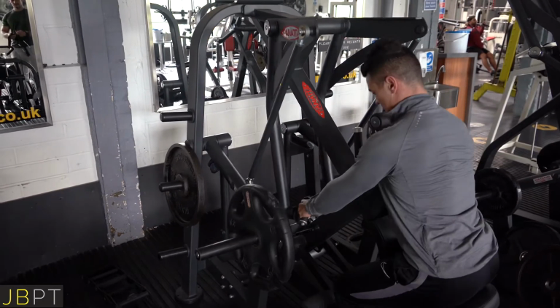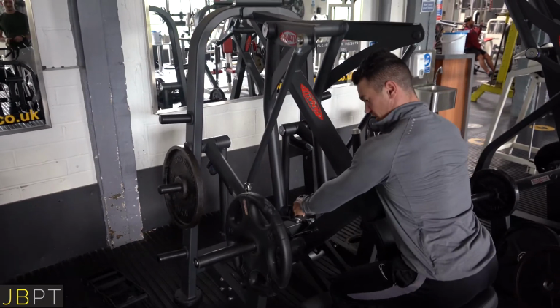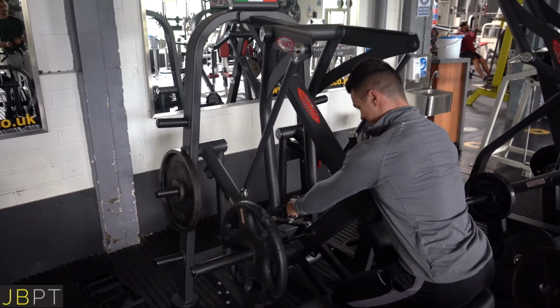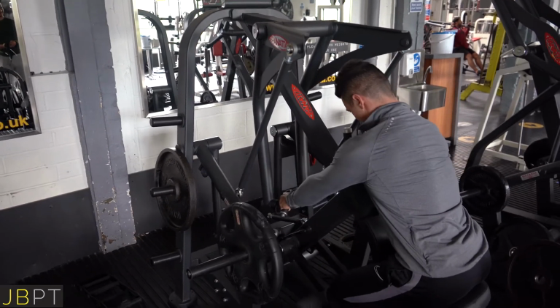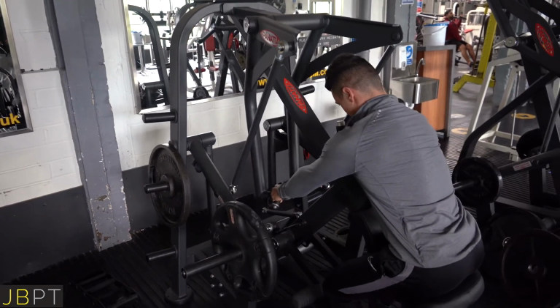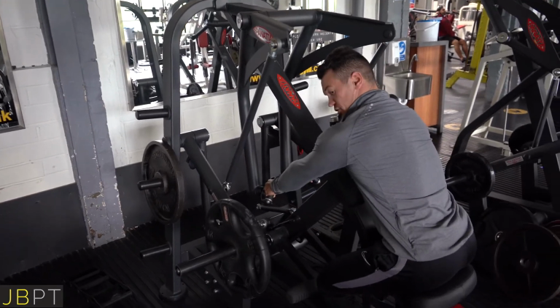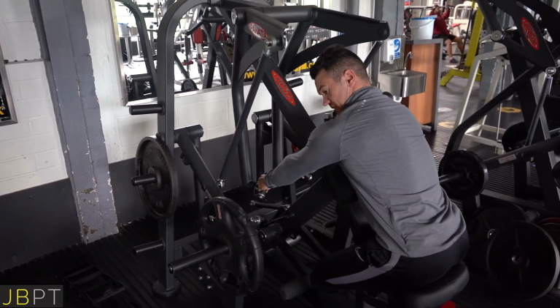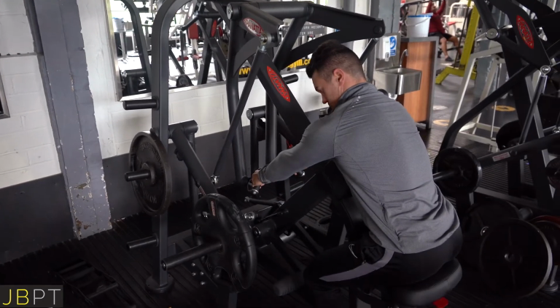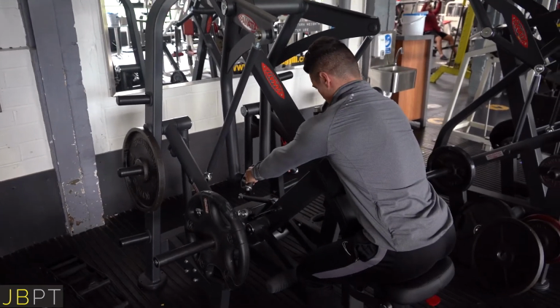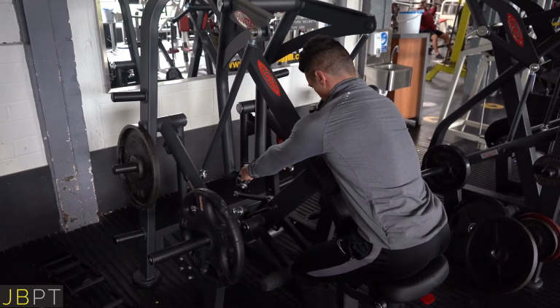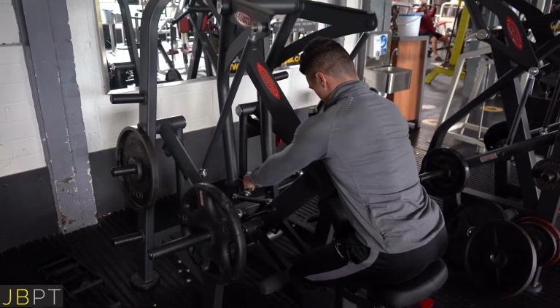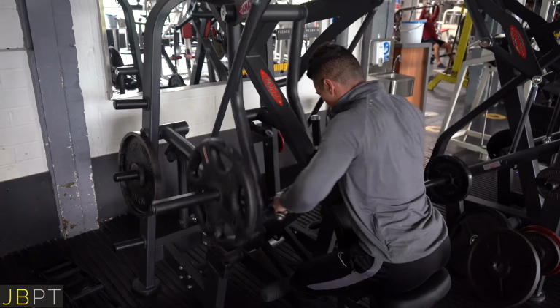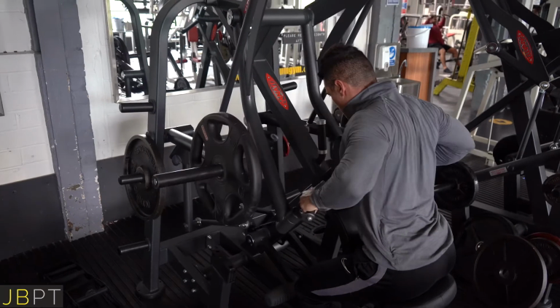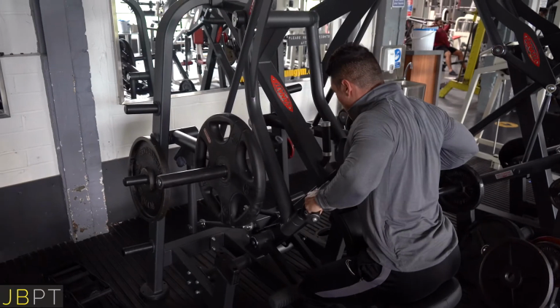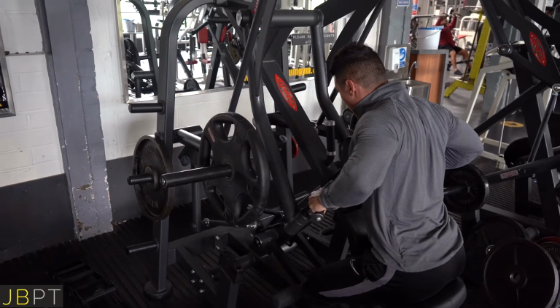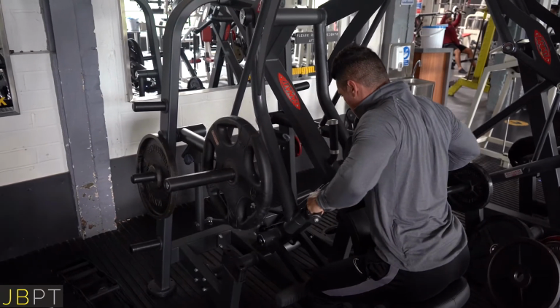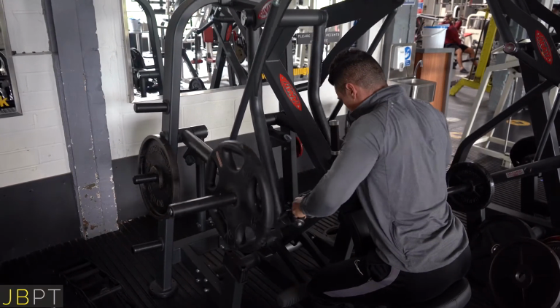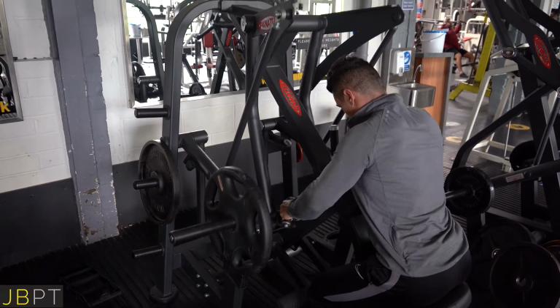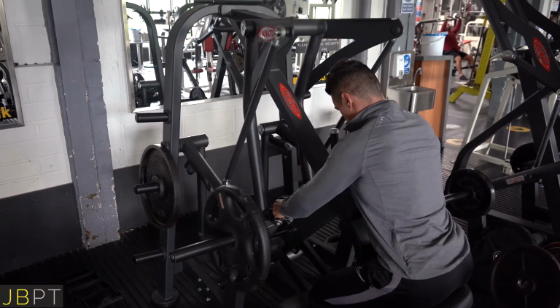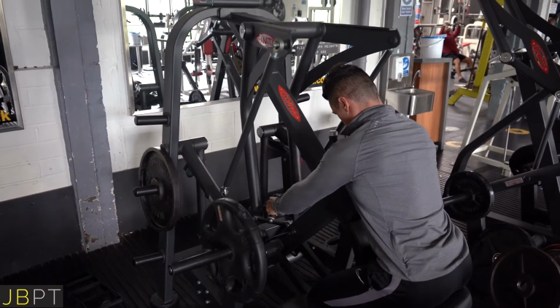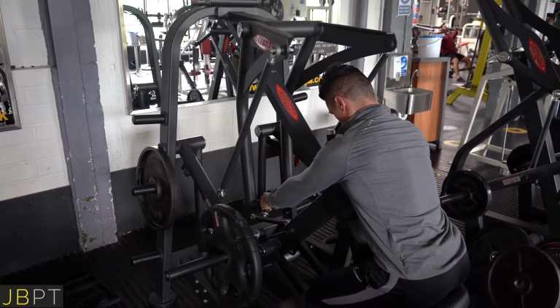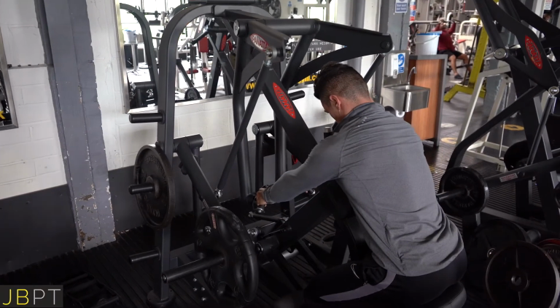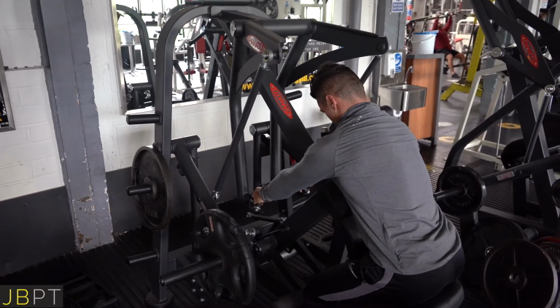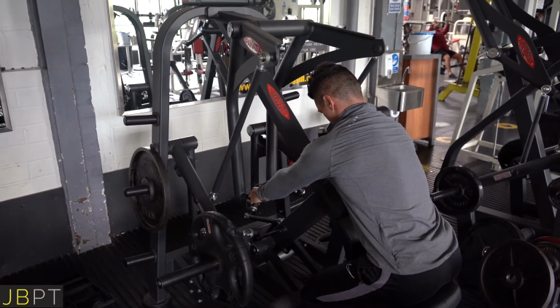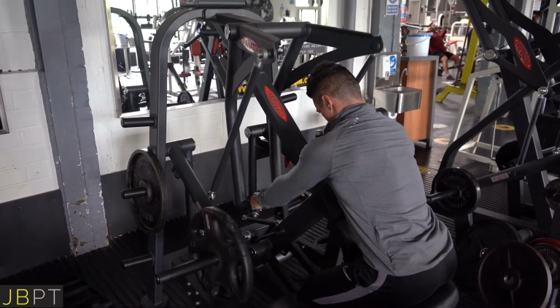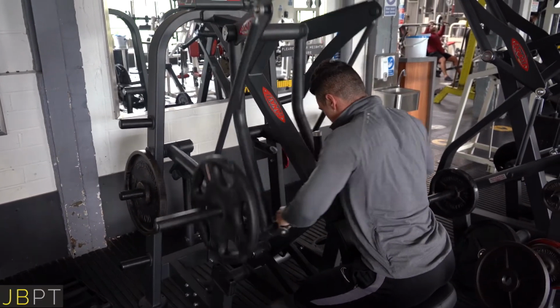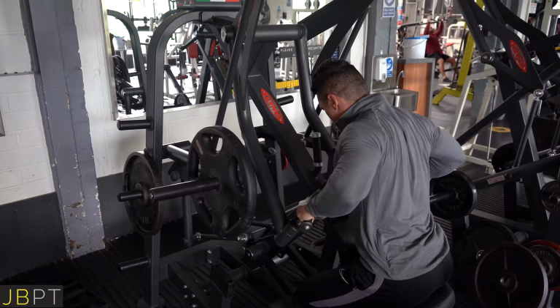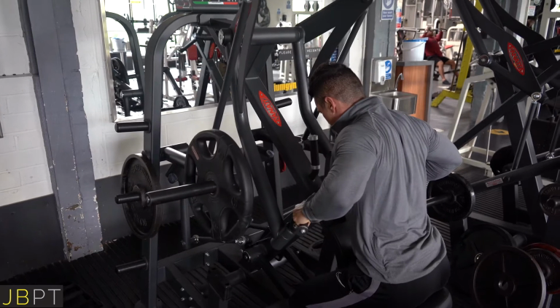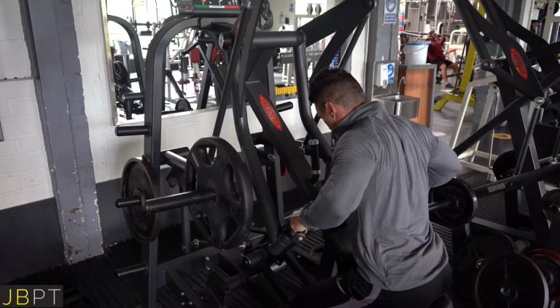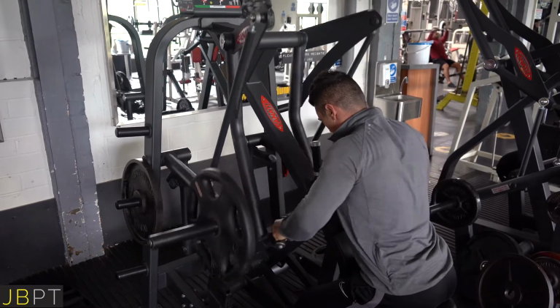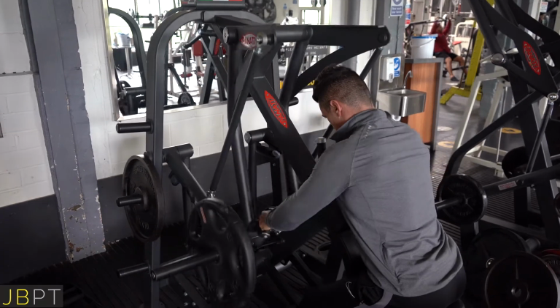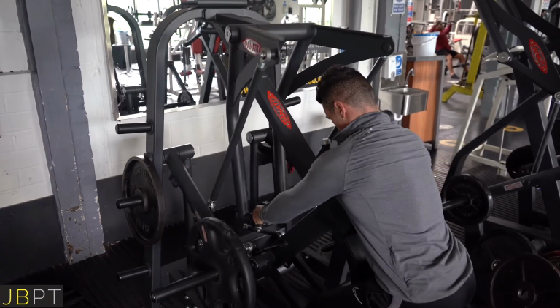Let those shoulder blades stretch apart at the bottom, hard squeeze at the top of the rep — stretch apart, hard squeeze at the top.